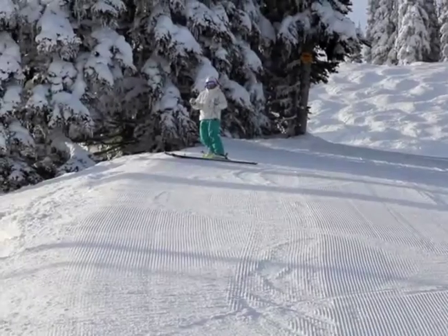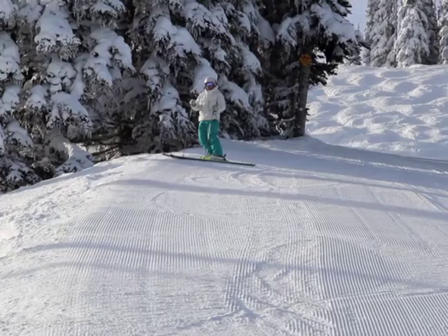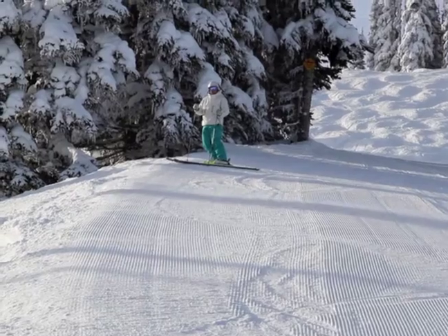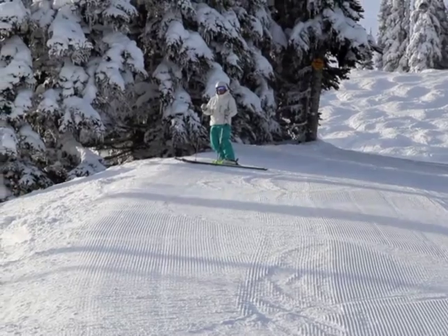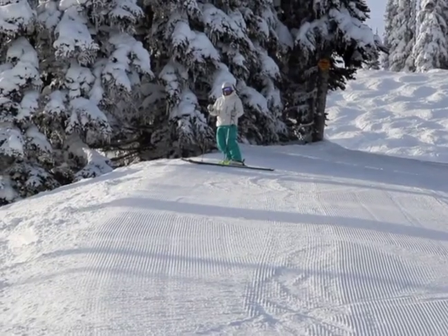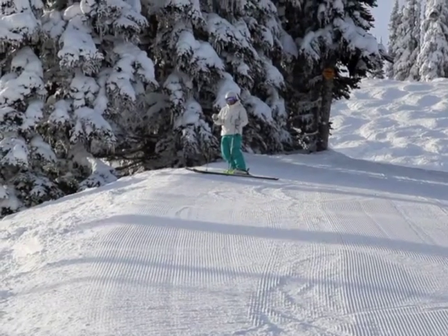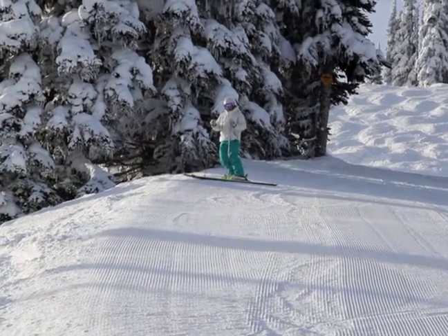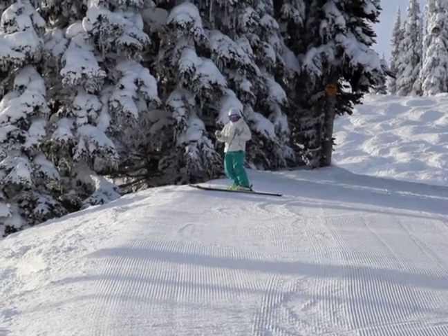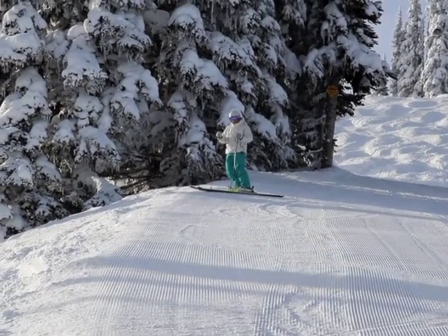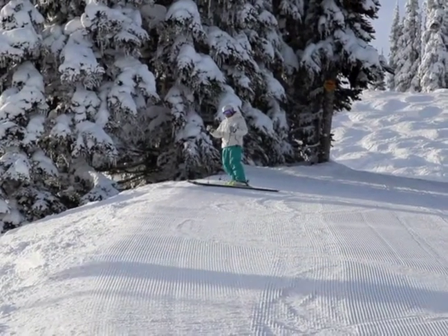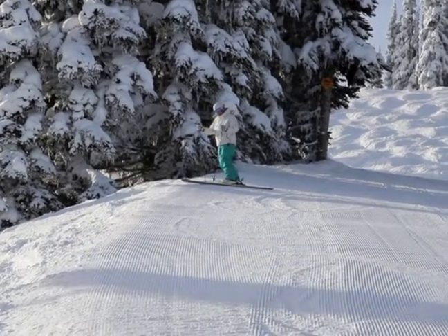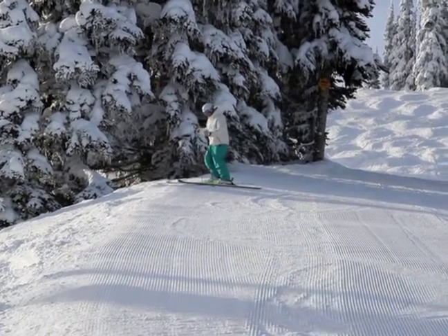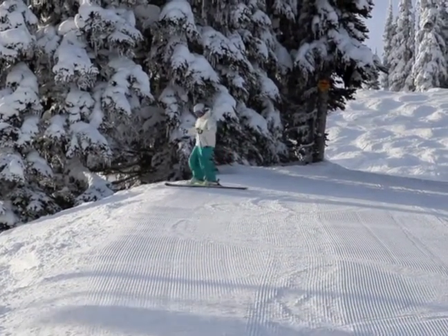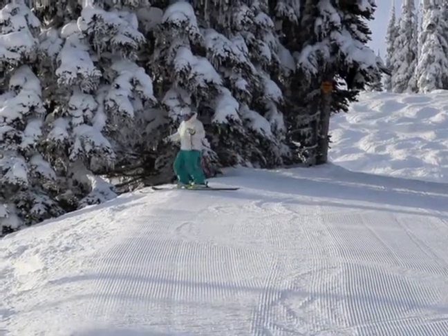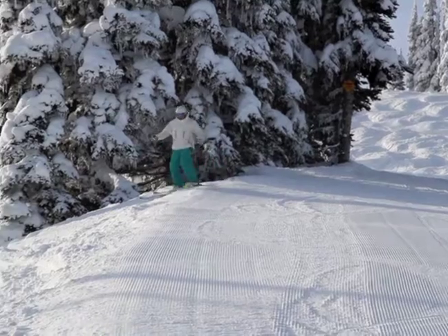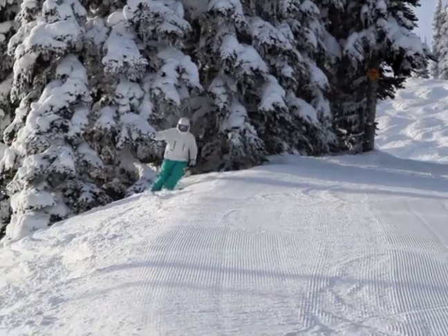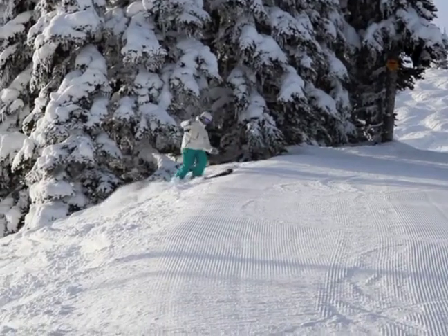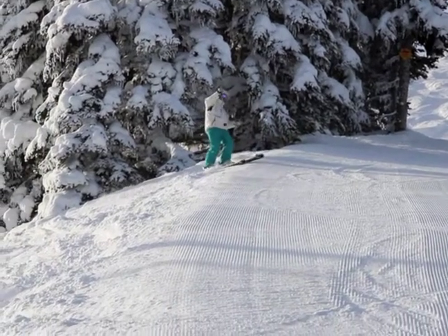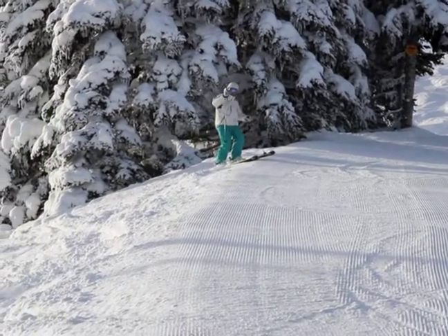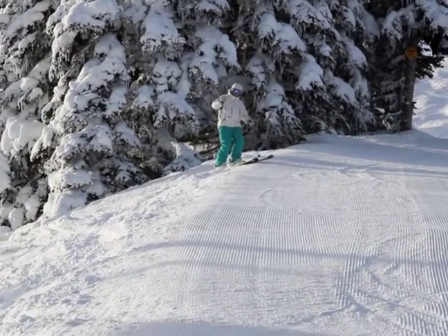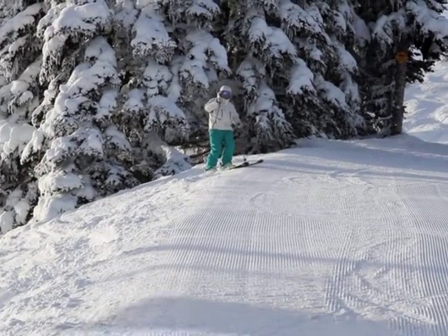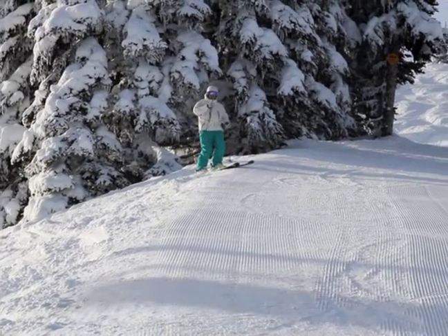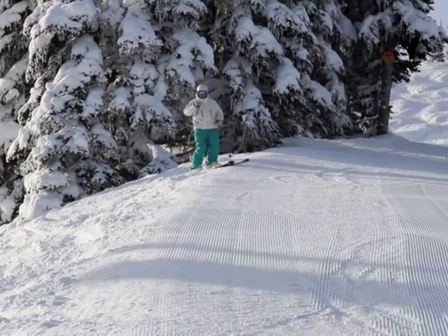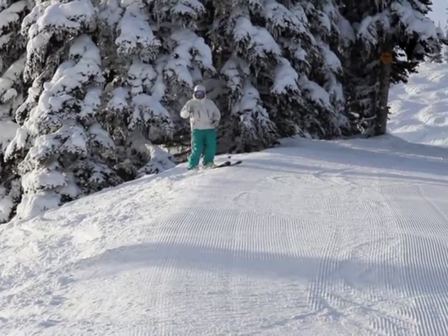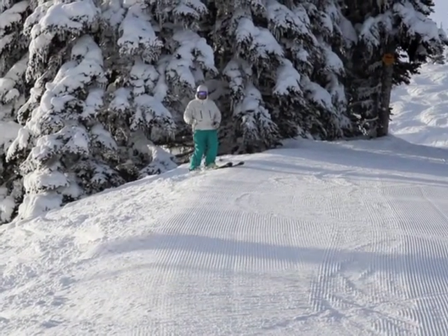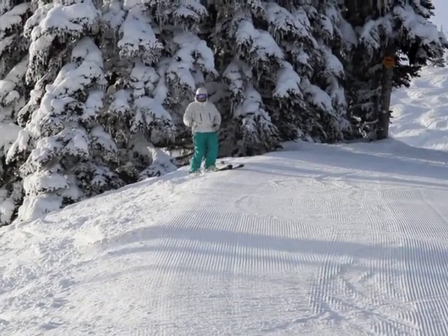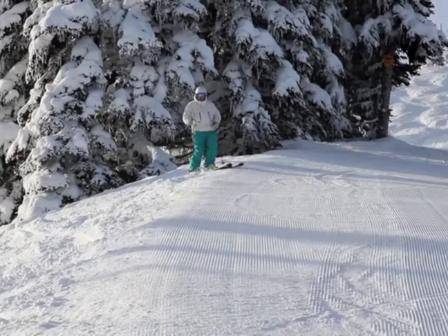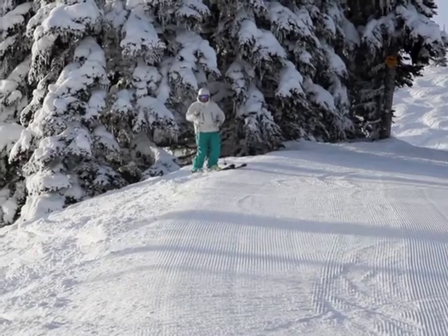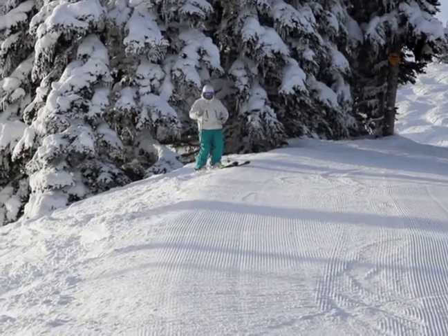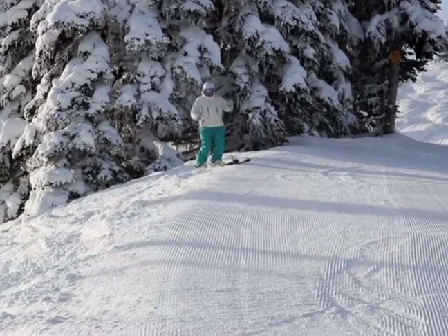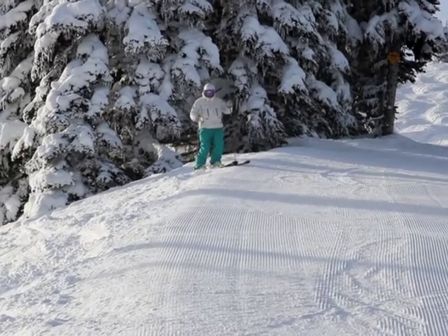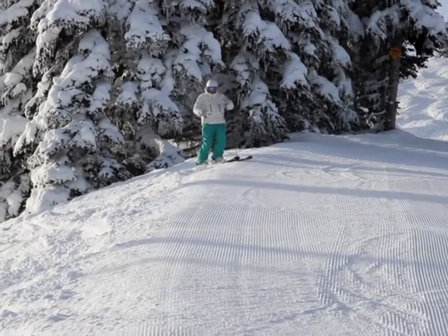Hi, I'm Ralph from skitipdujour.com and today's tip is about, you know sometimes when you're skiing you might feel like you get pushed into the side of the mountain, particularly when you're on a steep run. Well today's tip is to help you with that.